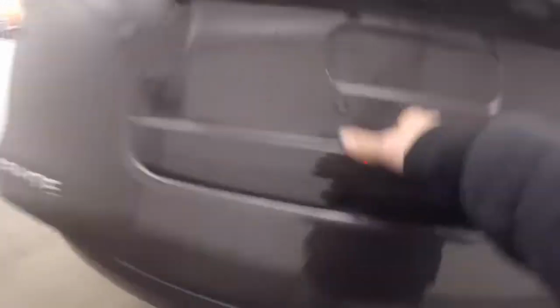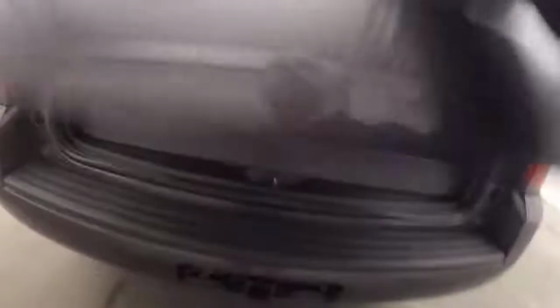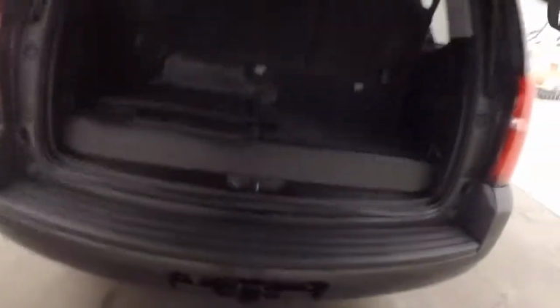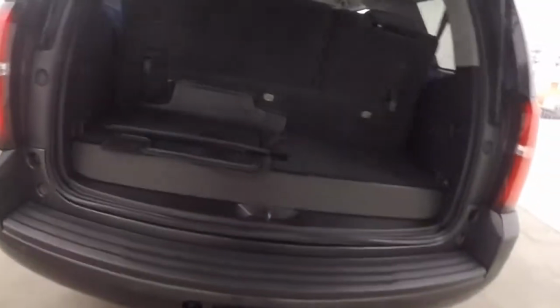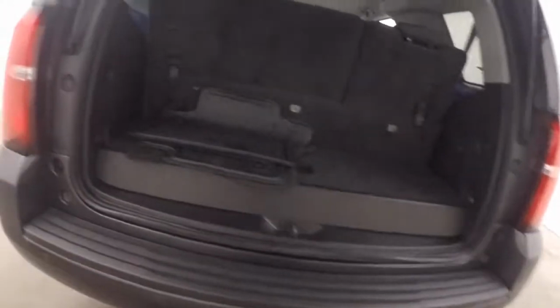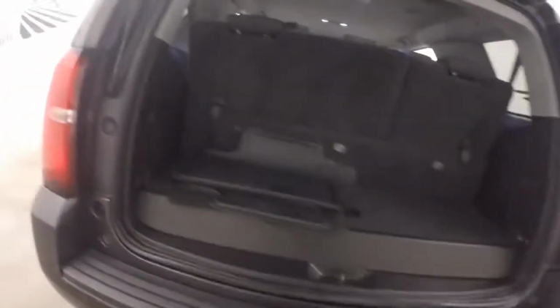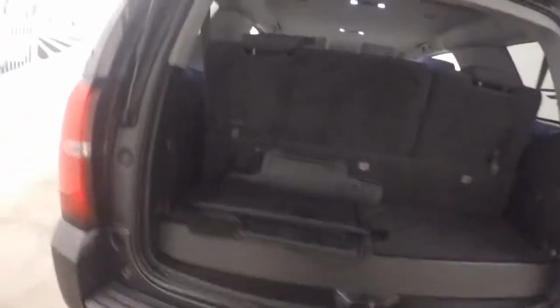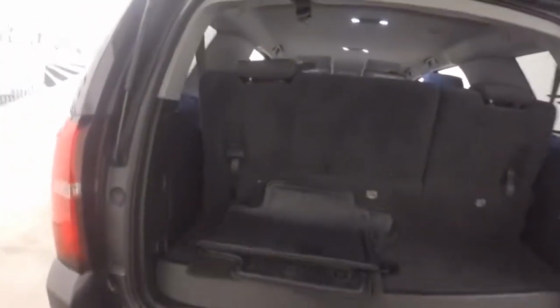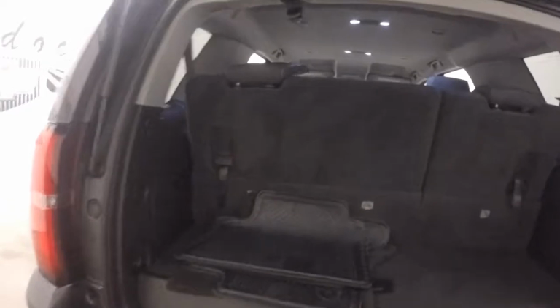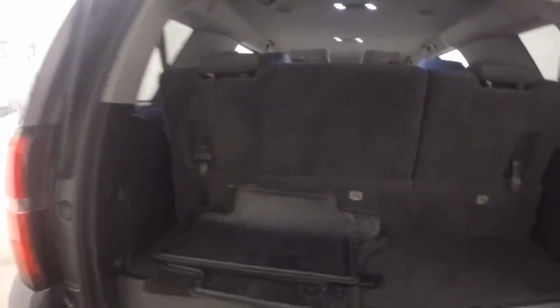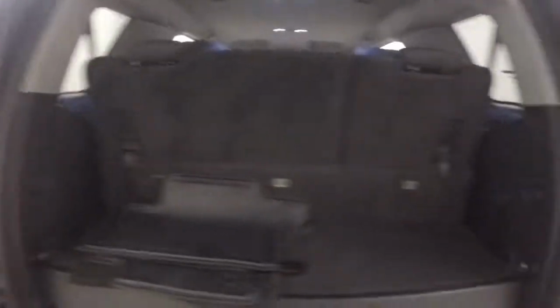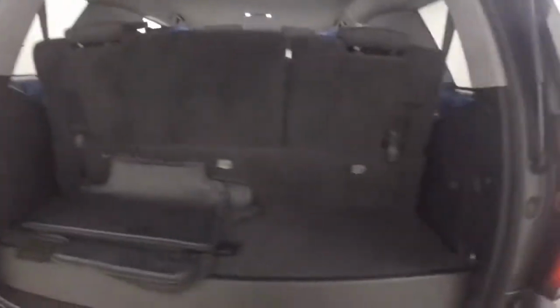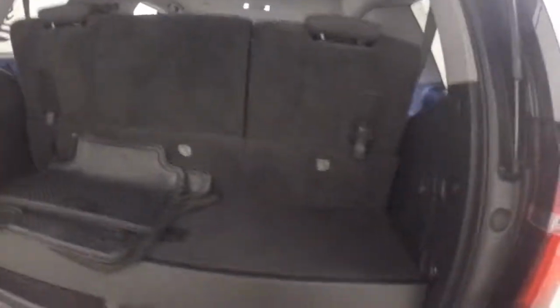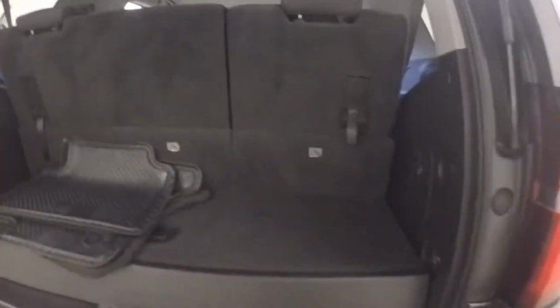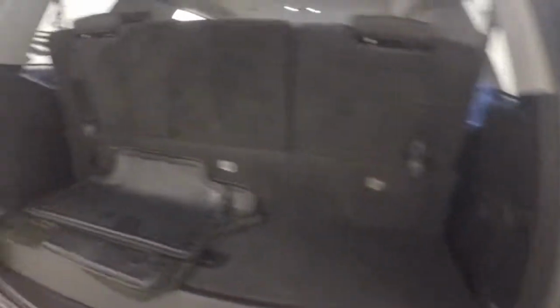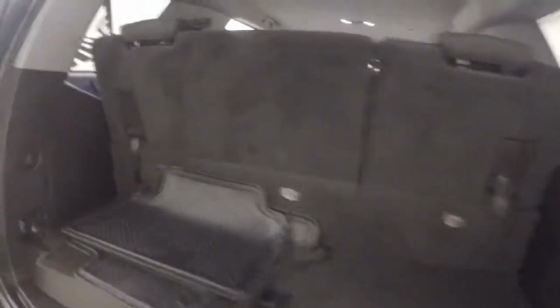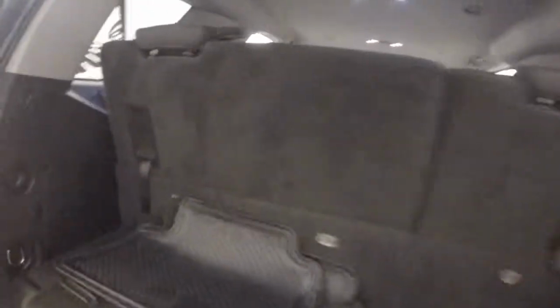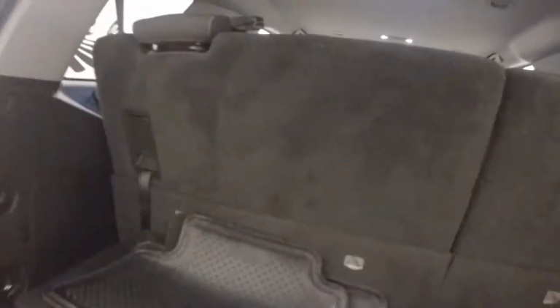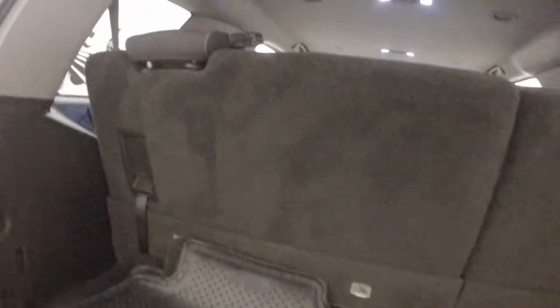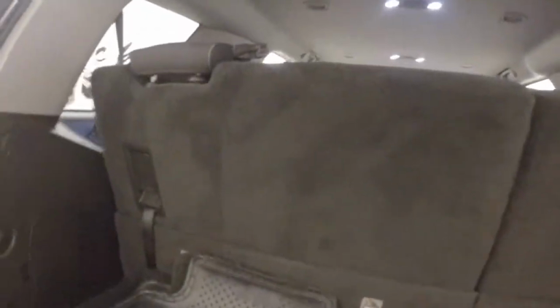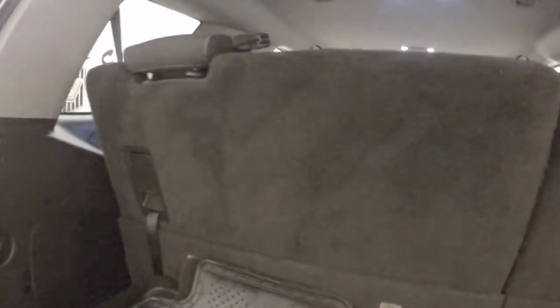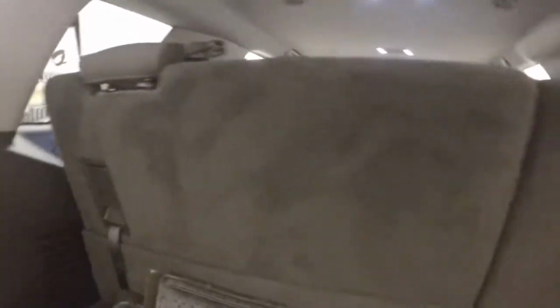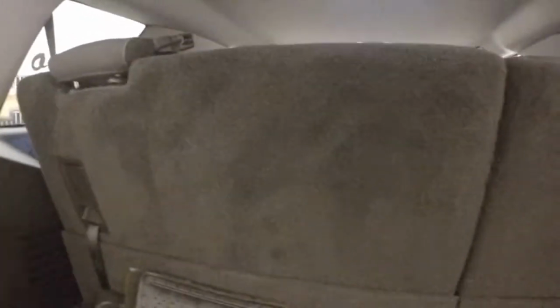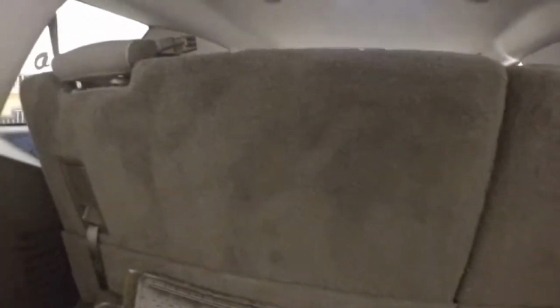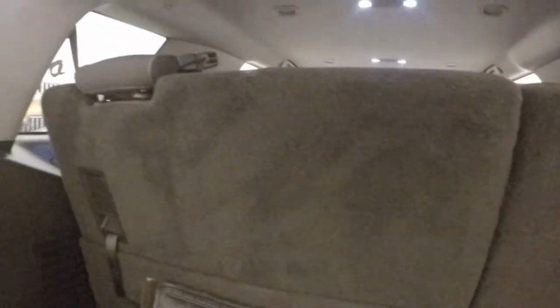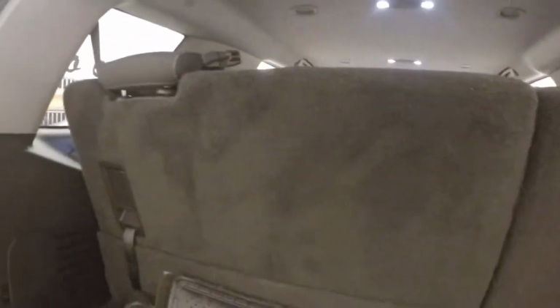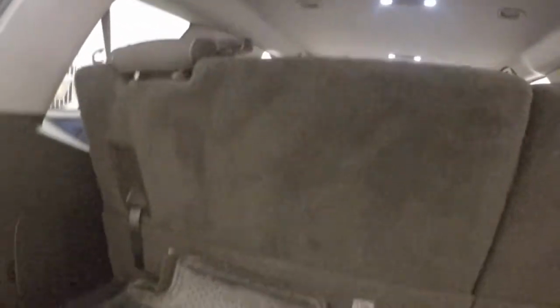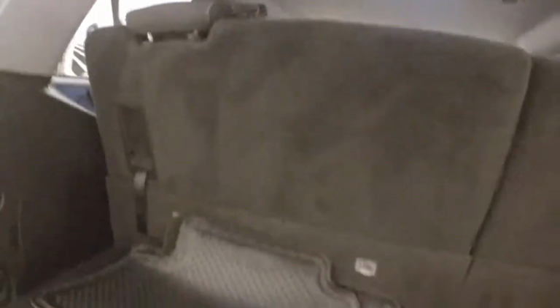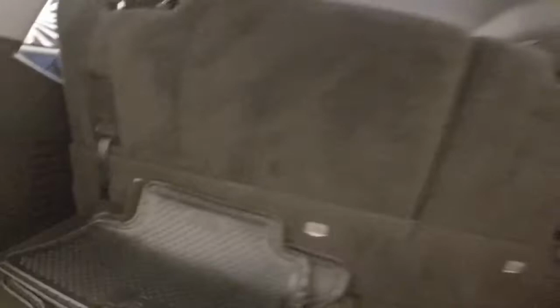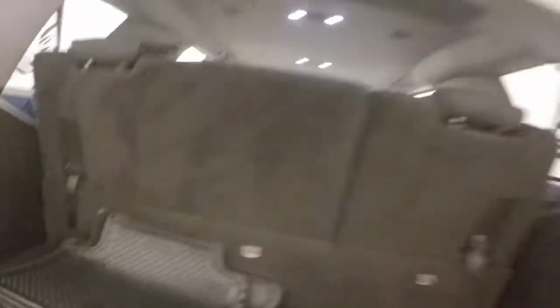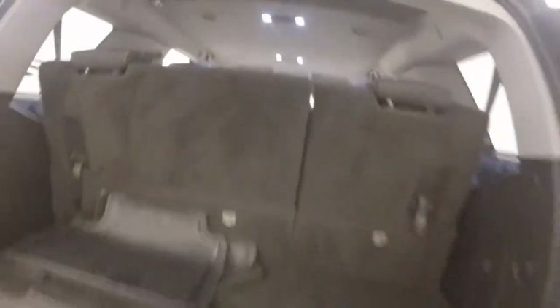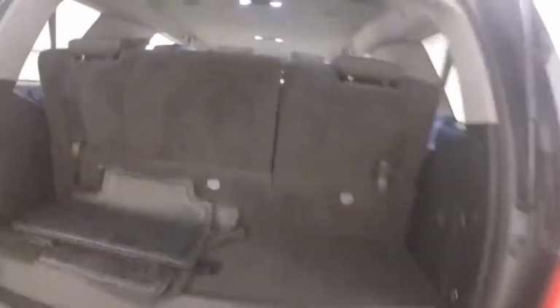Third row seating is up so cargo space is a little limited right now. Fold the third row seating down and you gain all your cargo space.